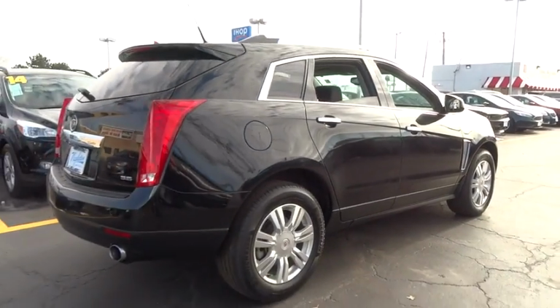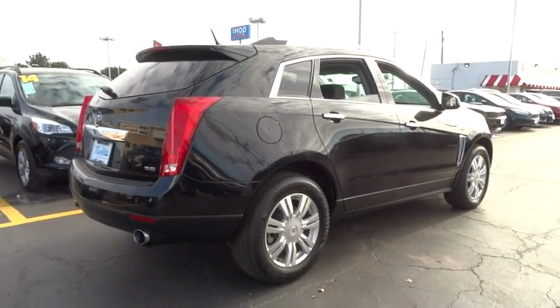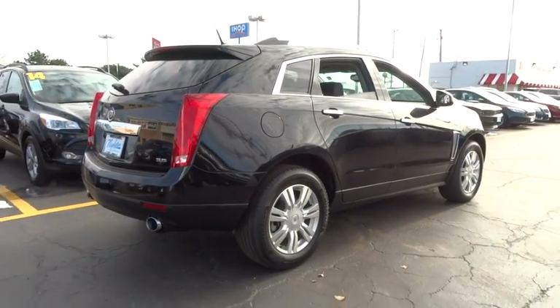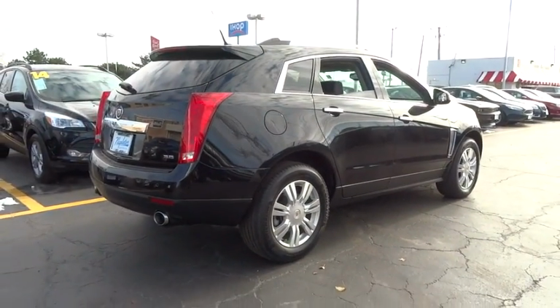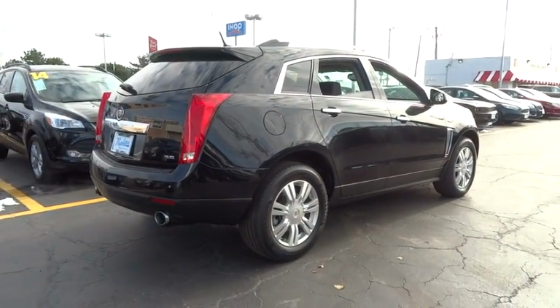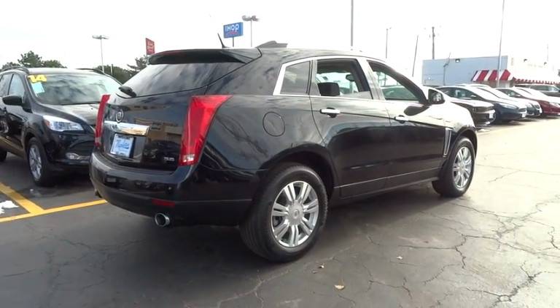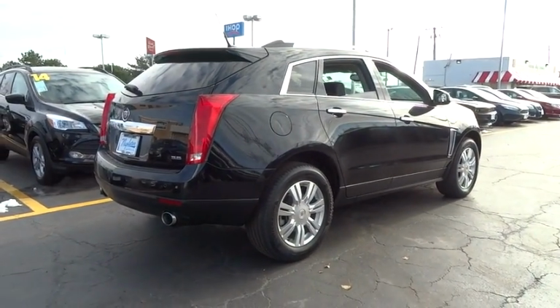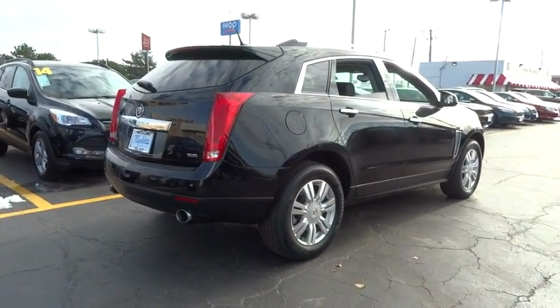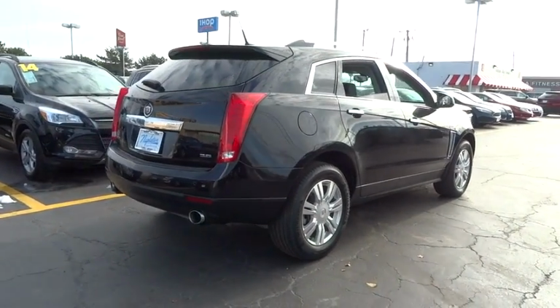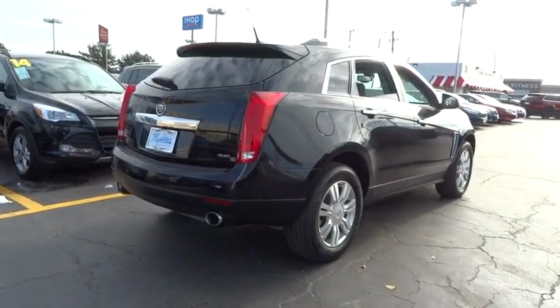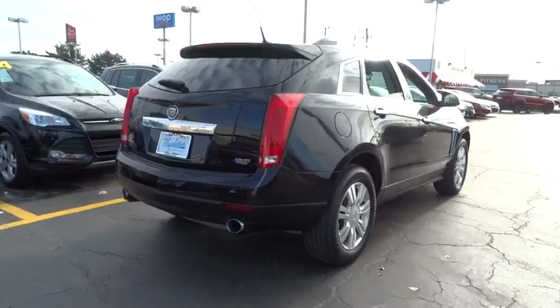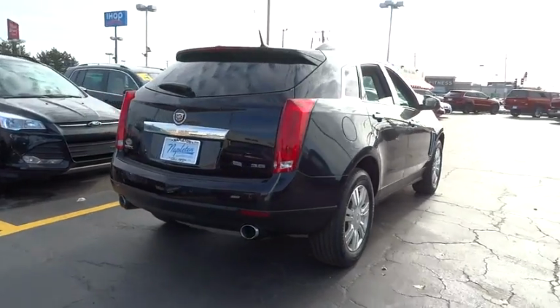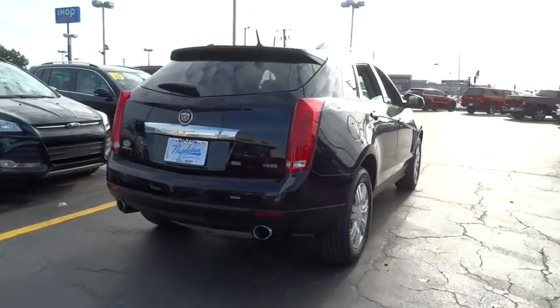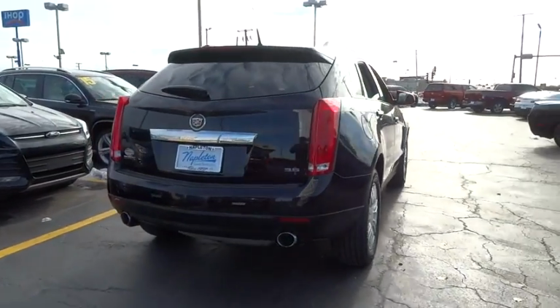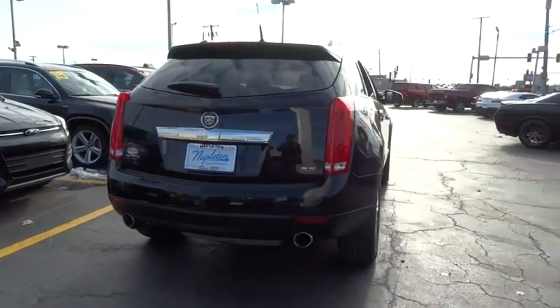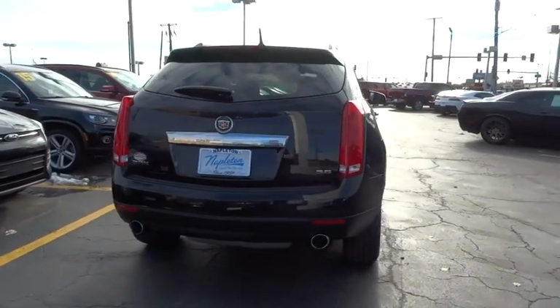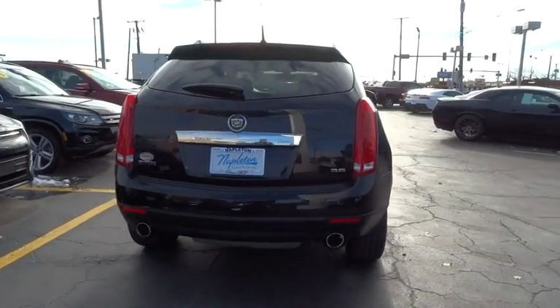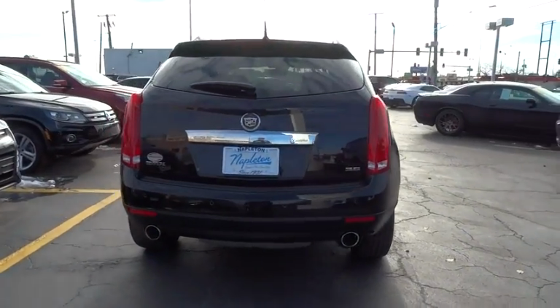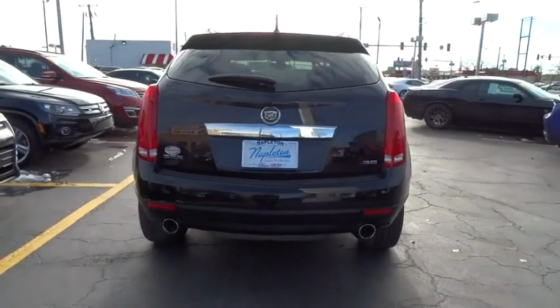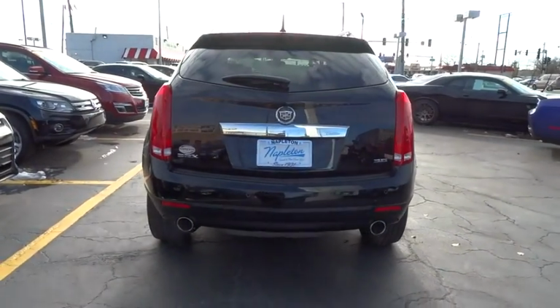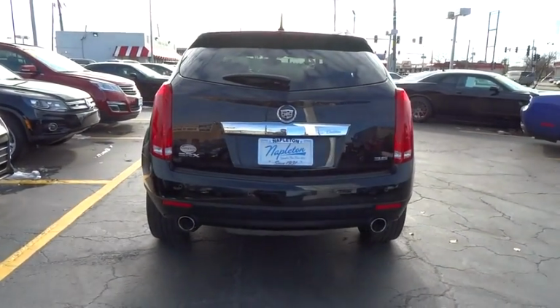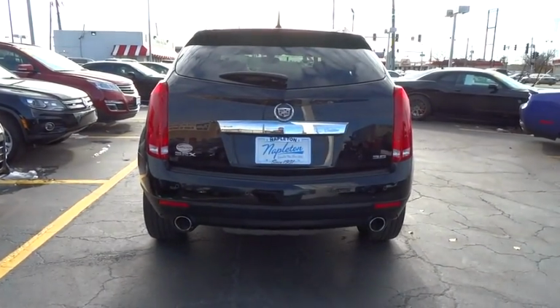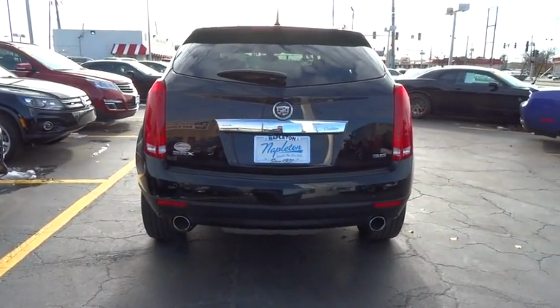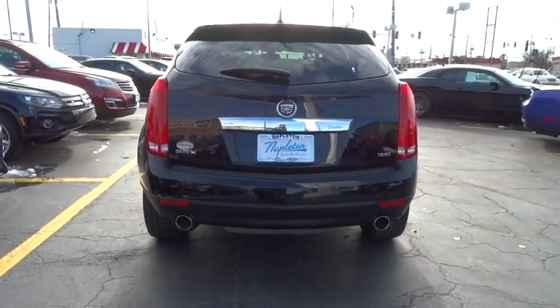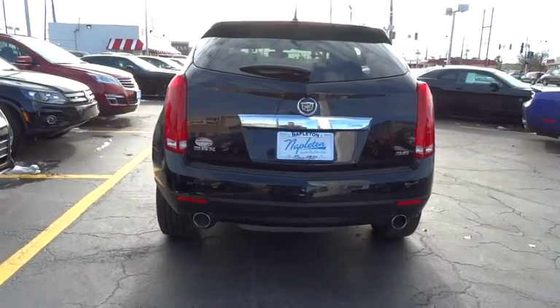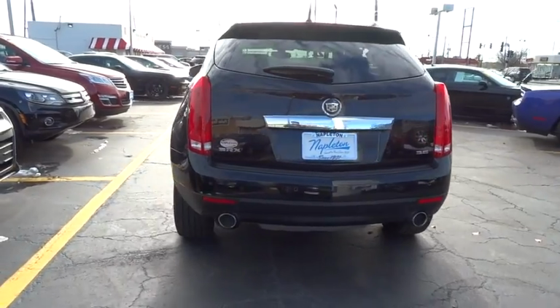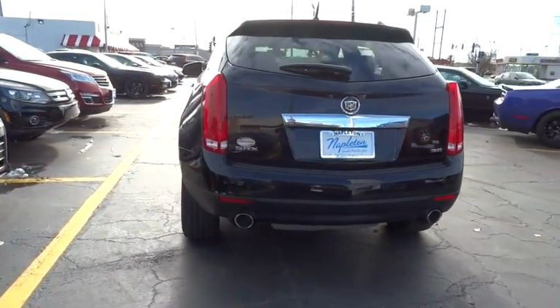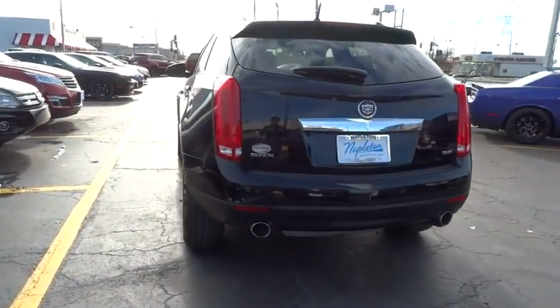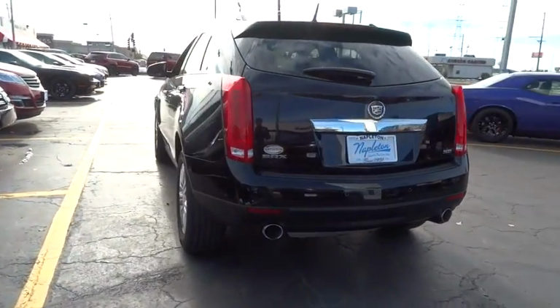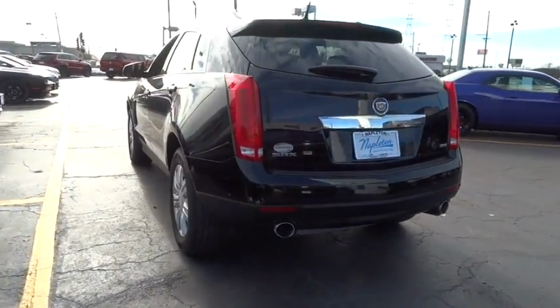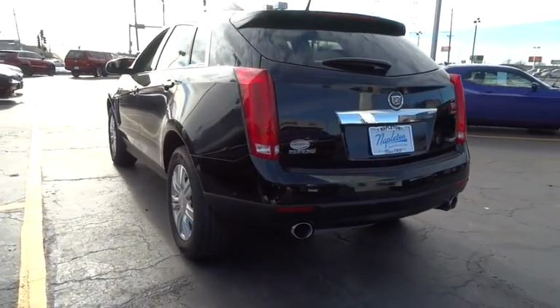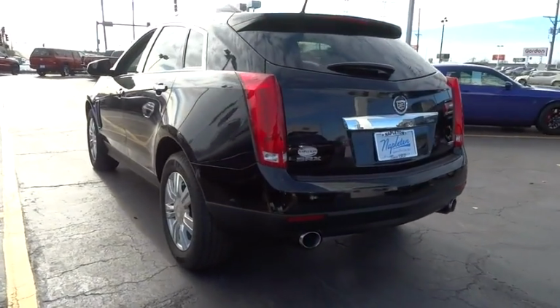AM-FM stereo with CD player, cruise control, eight speakers, center armrest, universal garage door opener, trip computer, heated front seat, rear window defroster, security system.